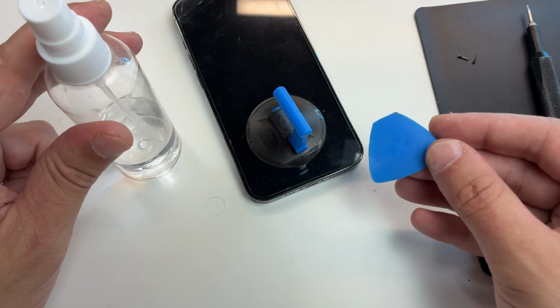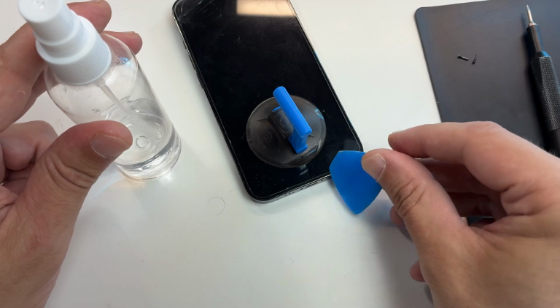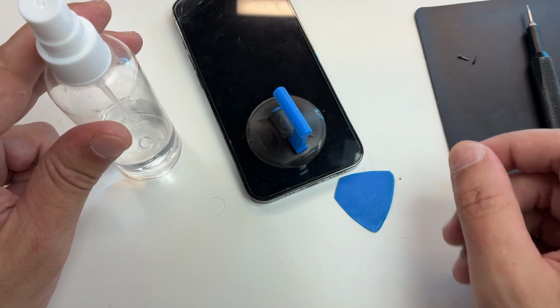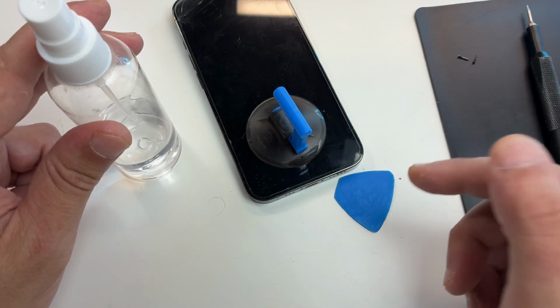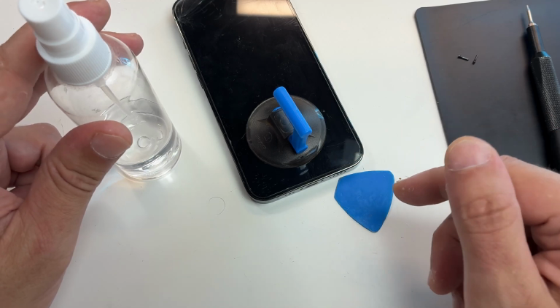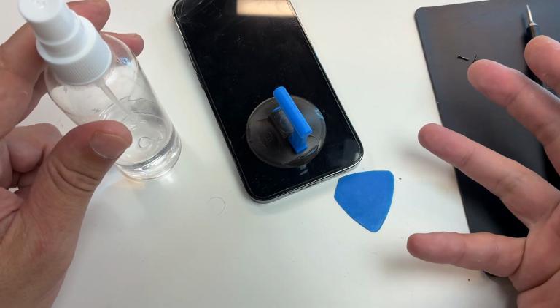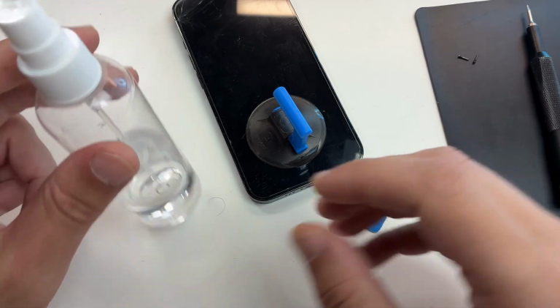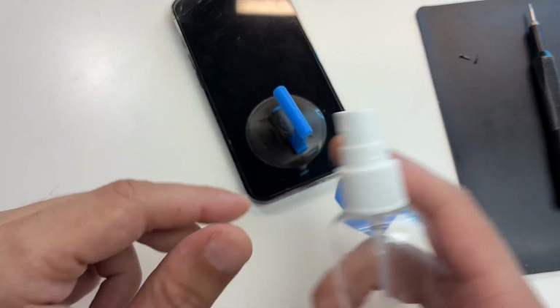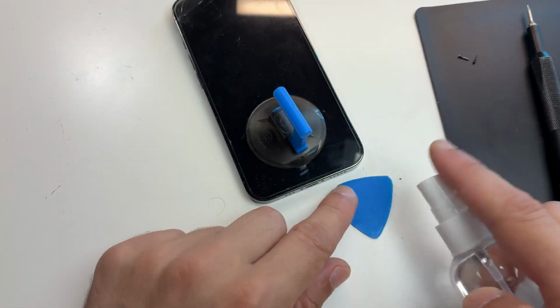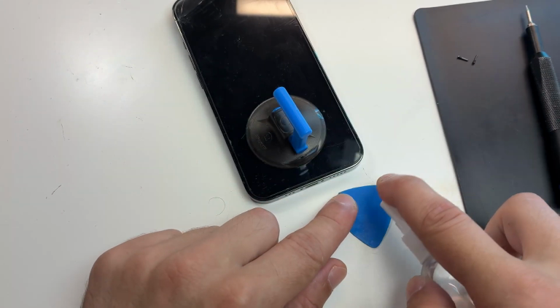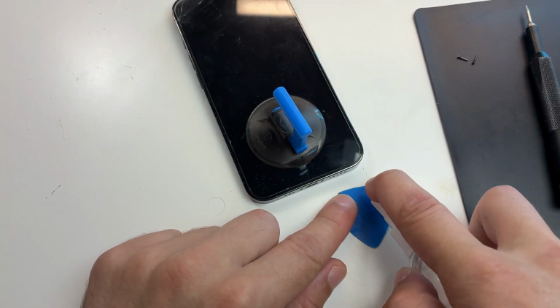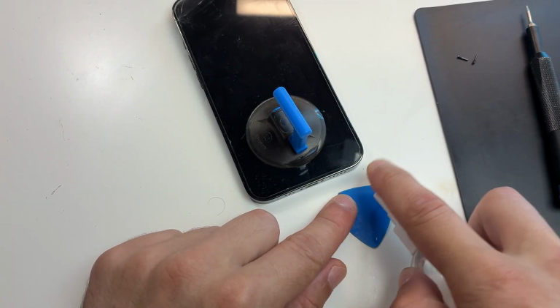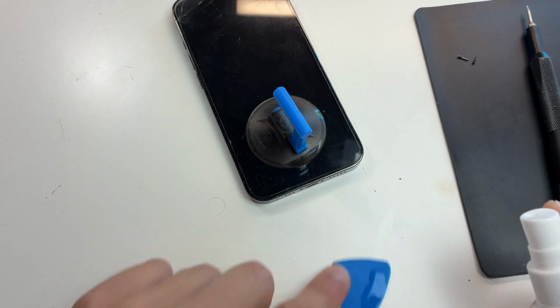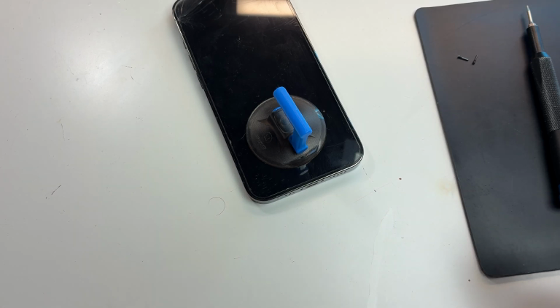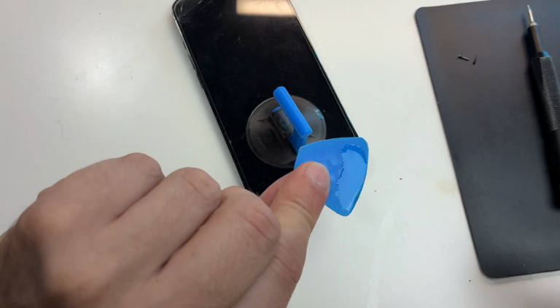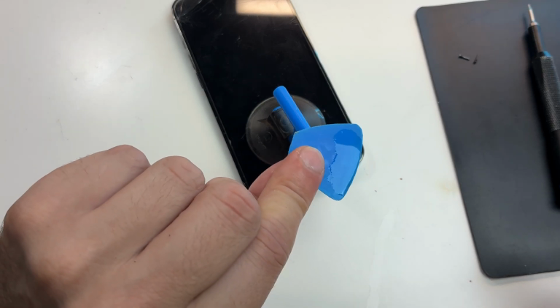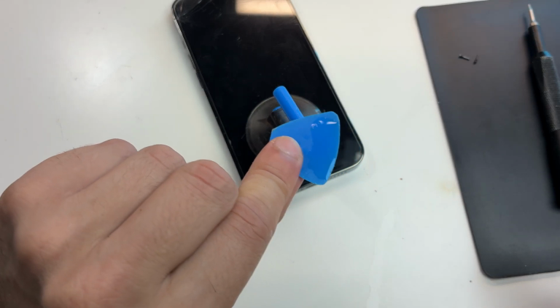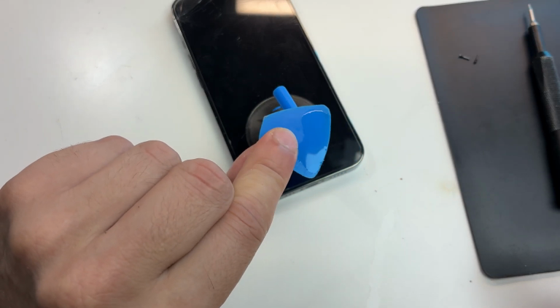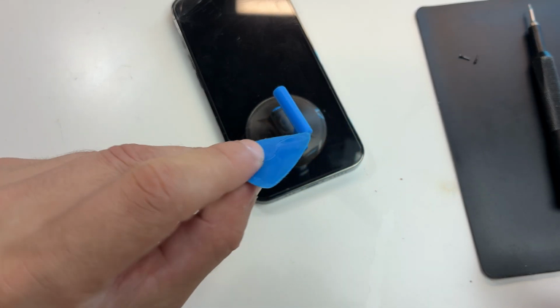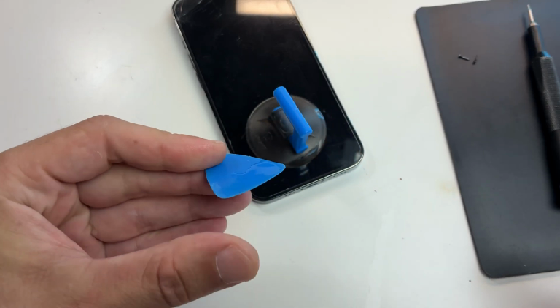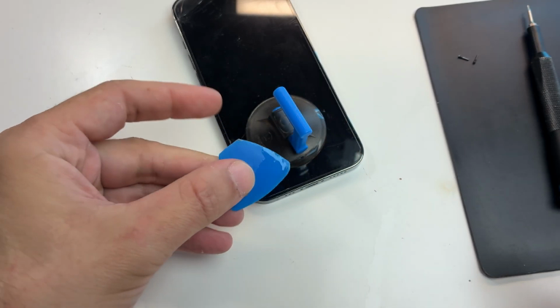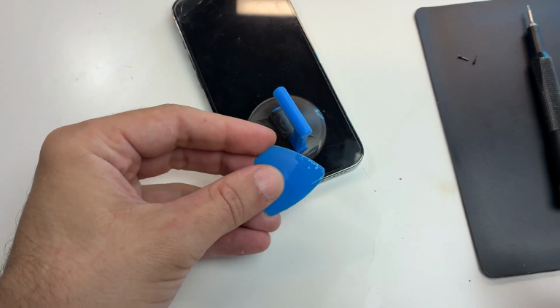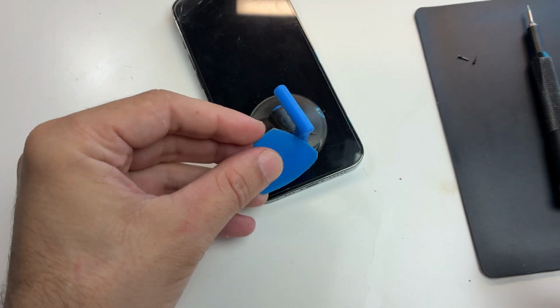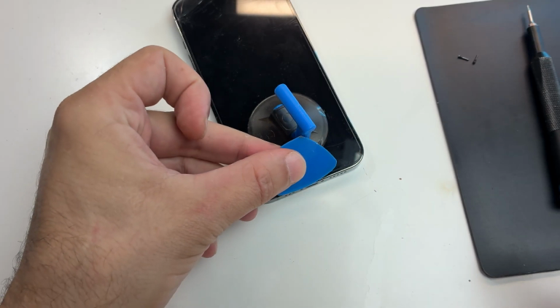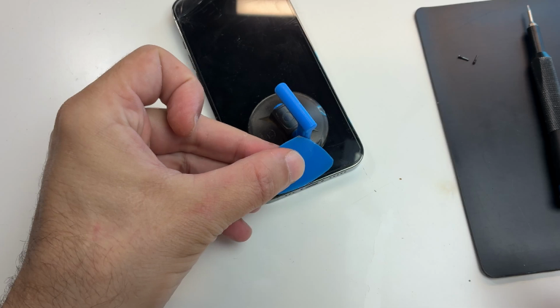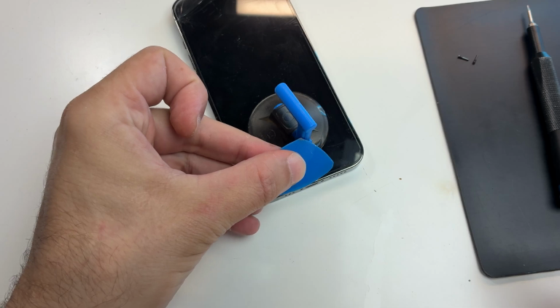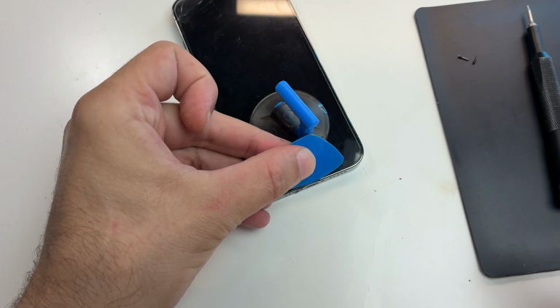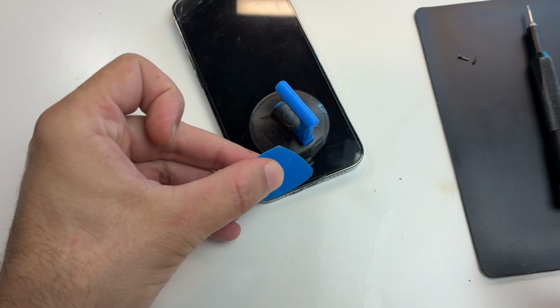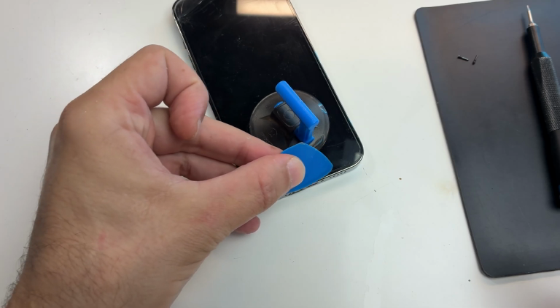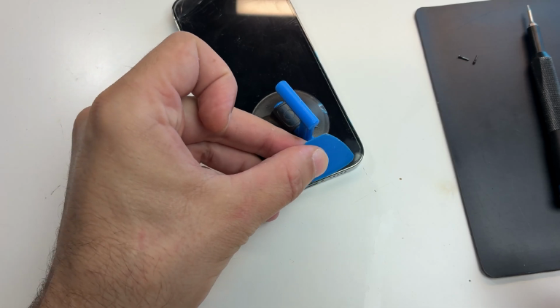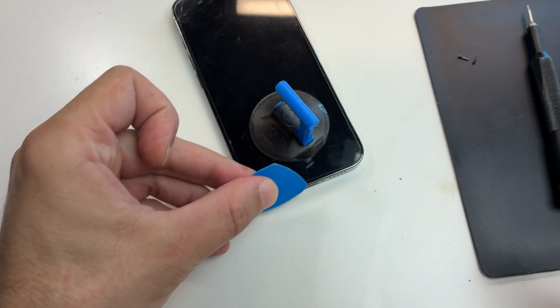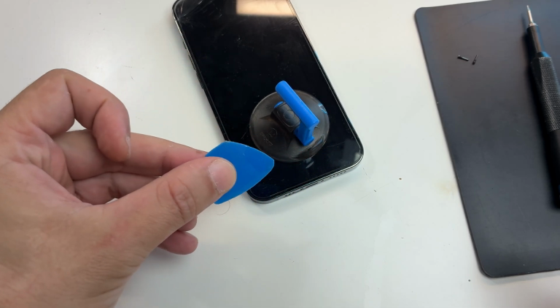First you have a suction cup — super great for one-time repairs or if you don't want to spend a lot of money. Then you'll need a pick and some alcohol. Please keep in mind this is not alcohol from the pharmacy. Get some alcohol on the pick and try to slip it between the metal frame and the screen.